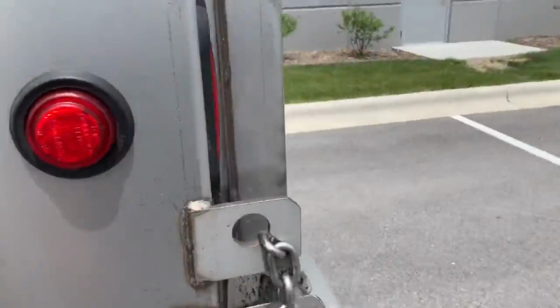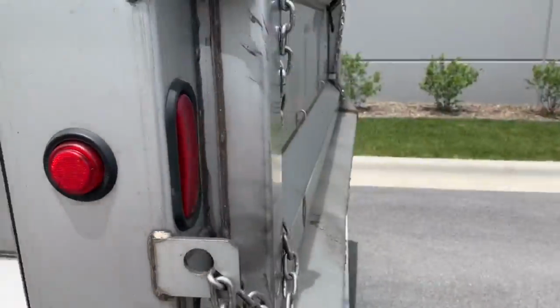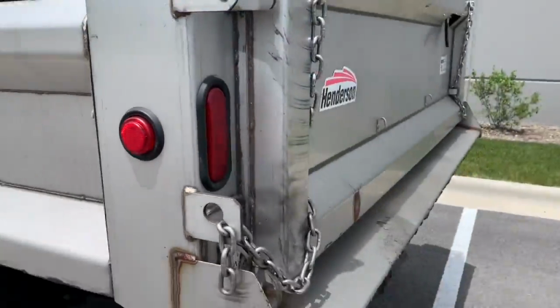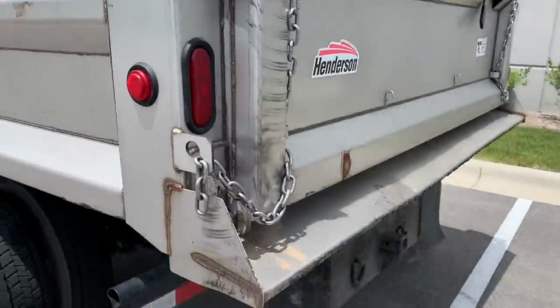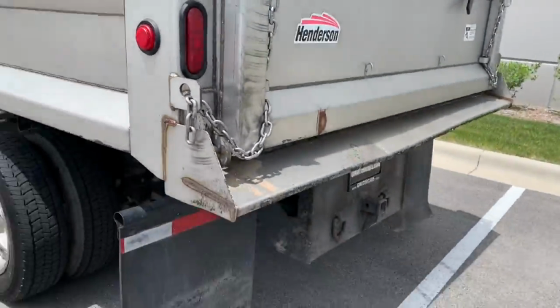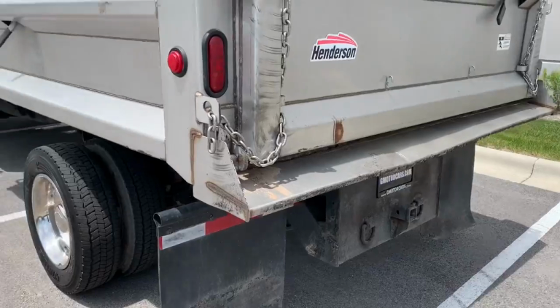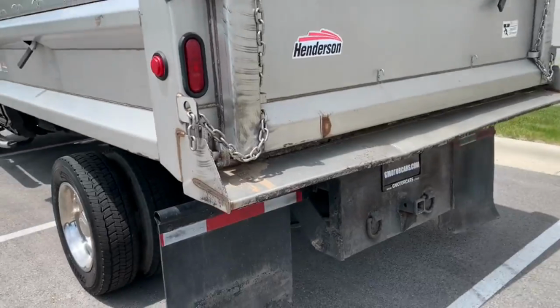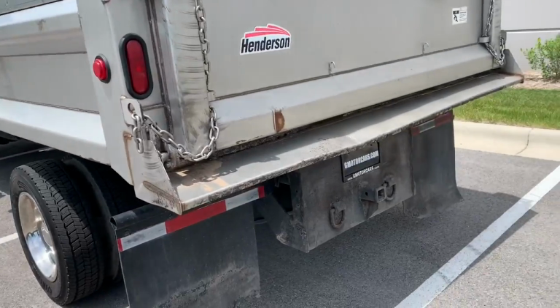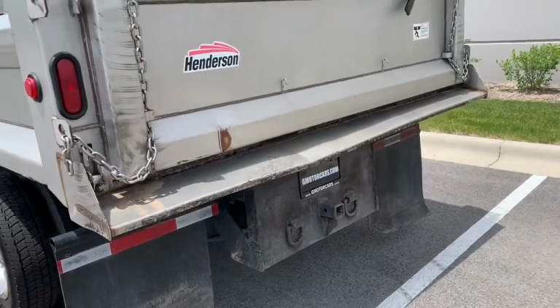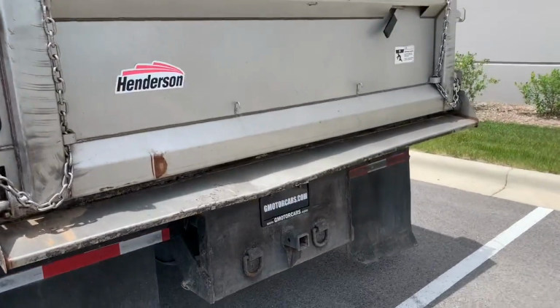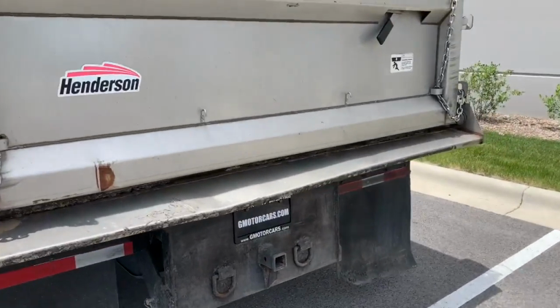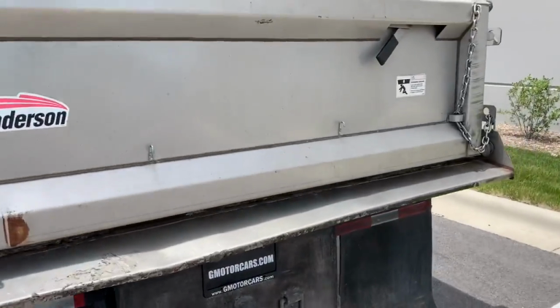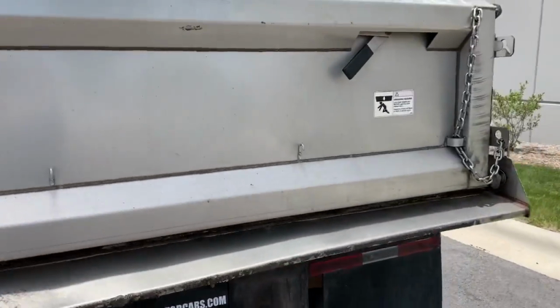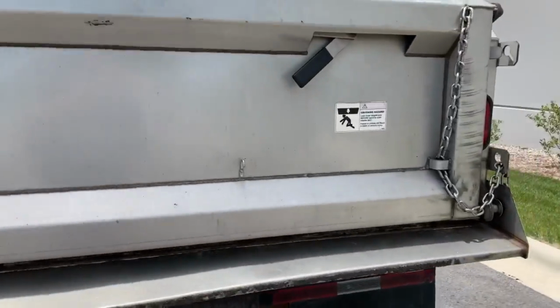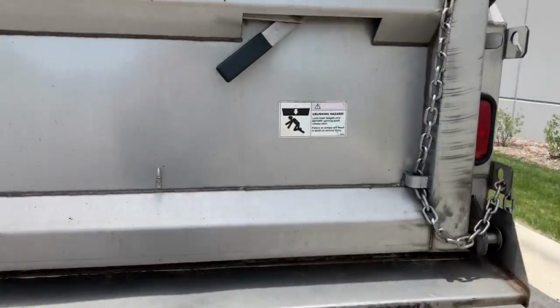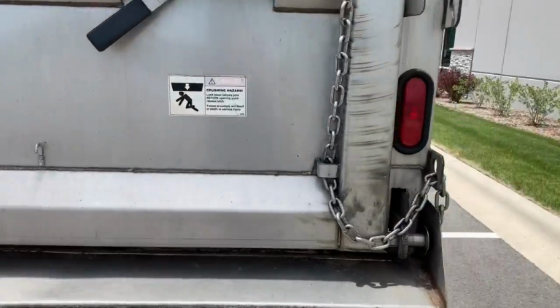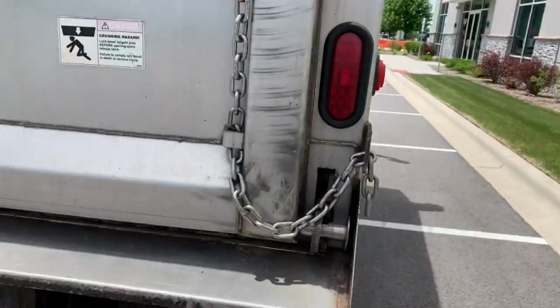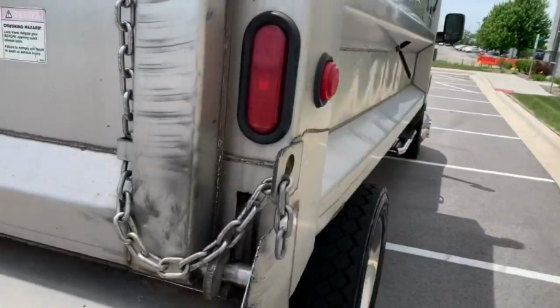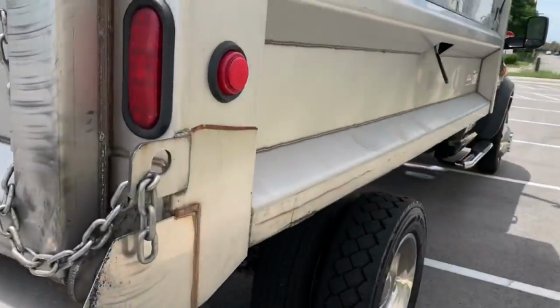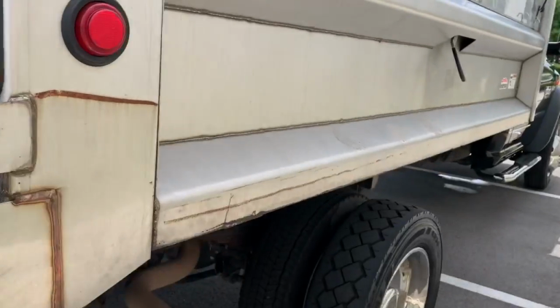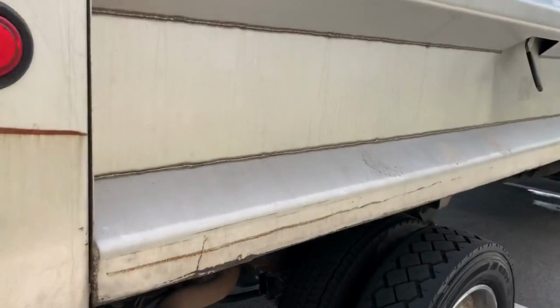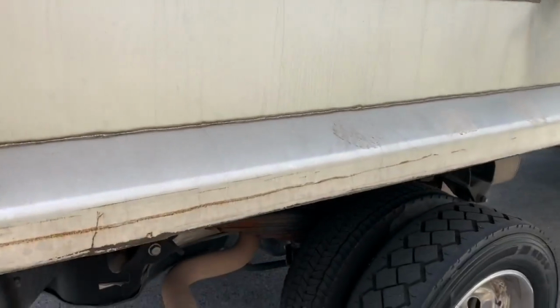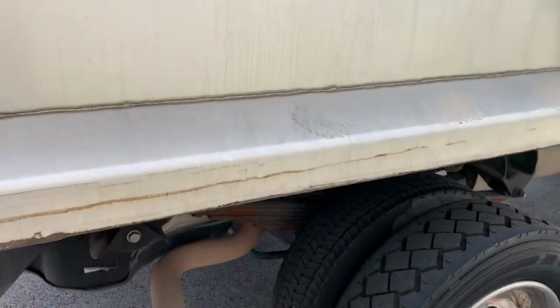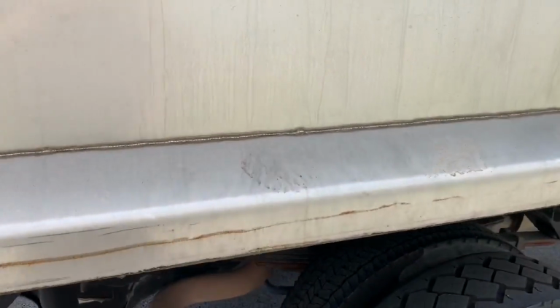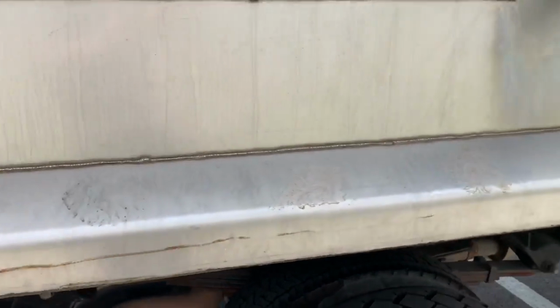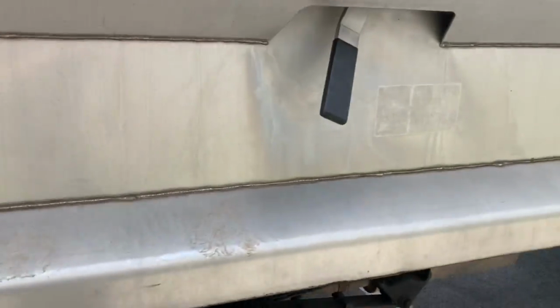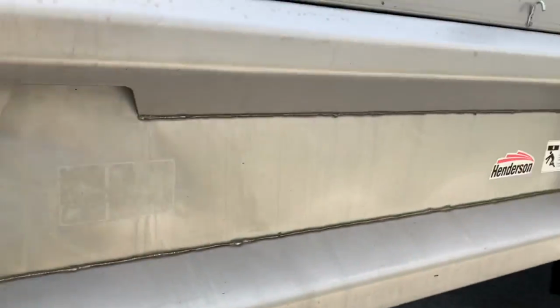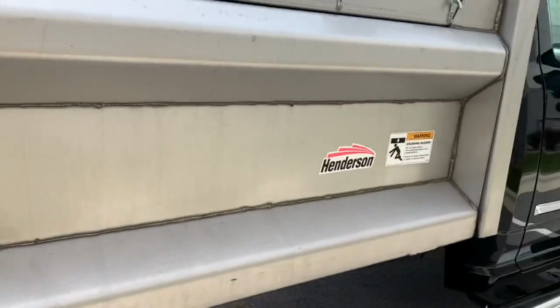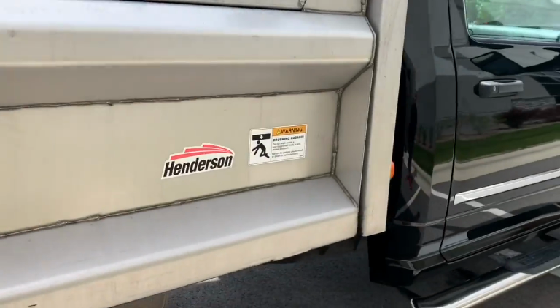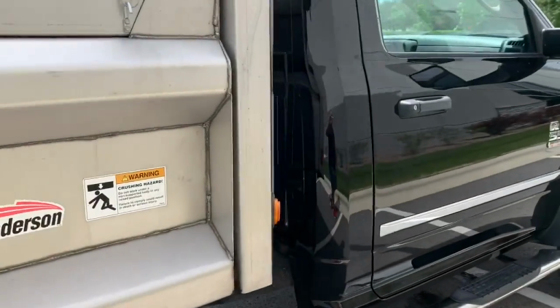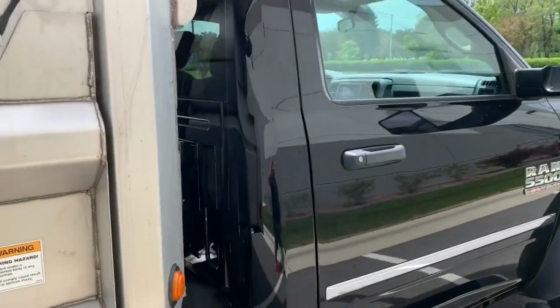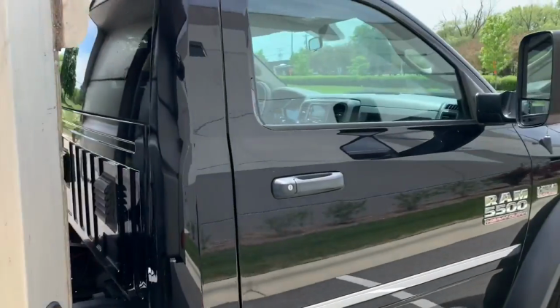10 feet! This truck comes from Texas, so there is no rust on this vehicle — no body rust that we're used to seeing in the Chicagoland area. And it is a monster.